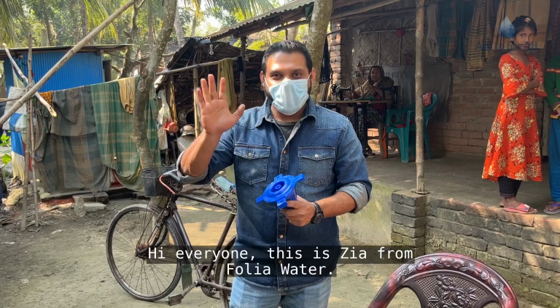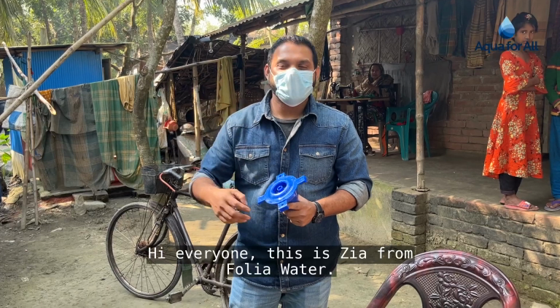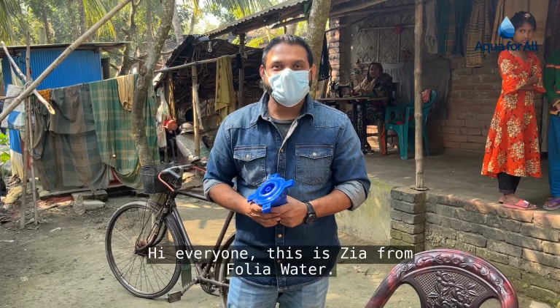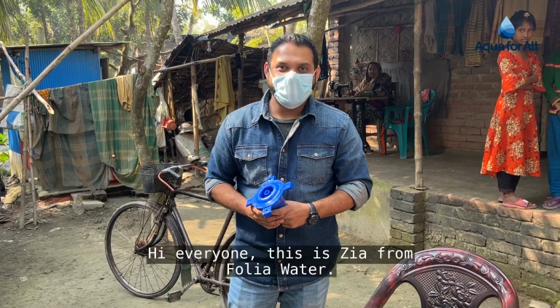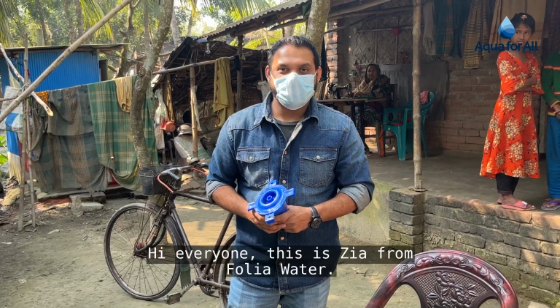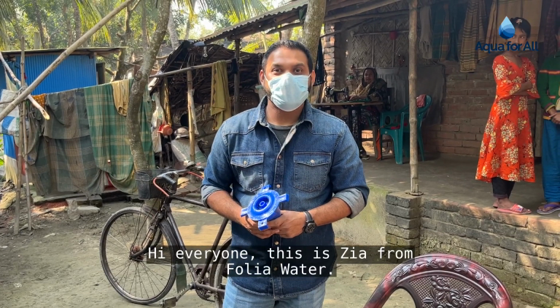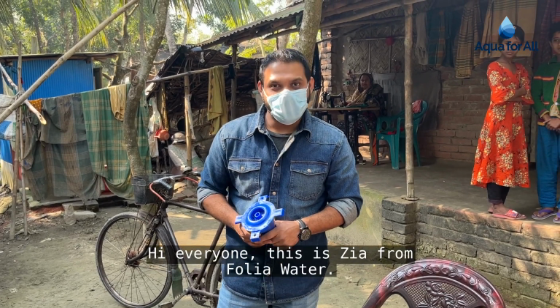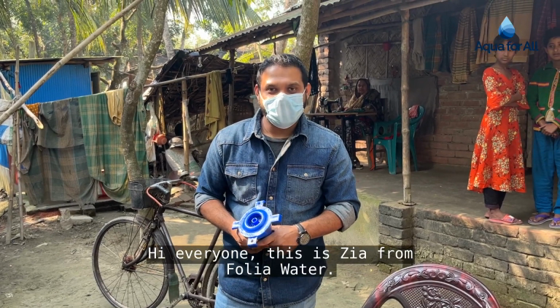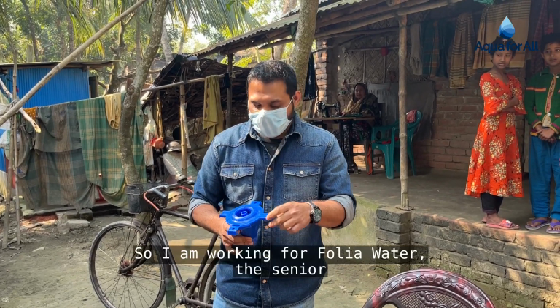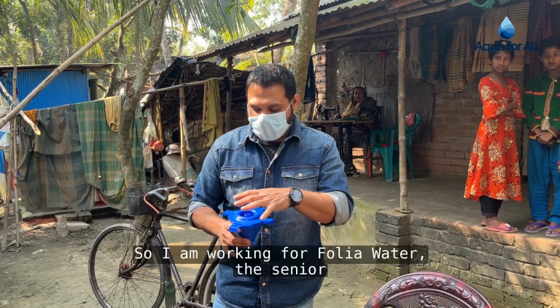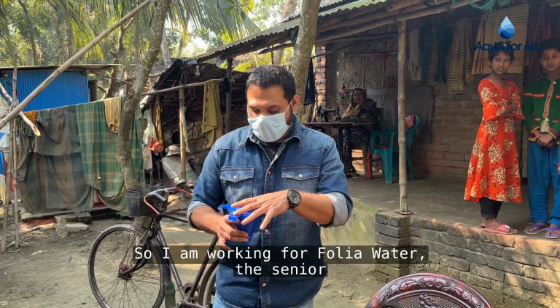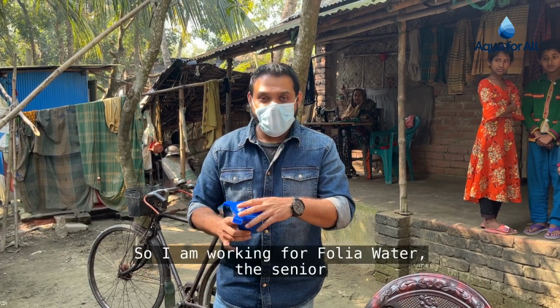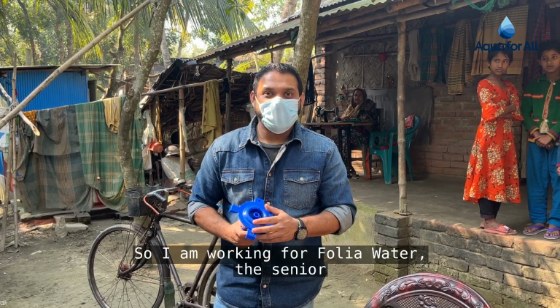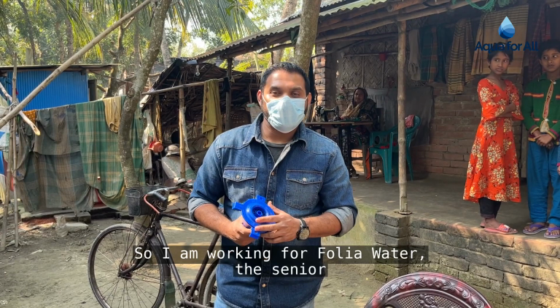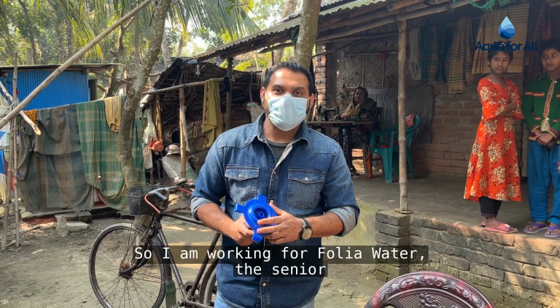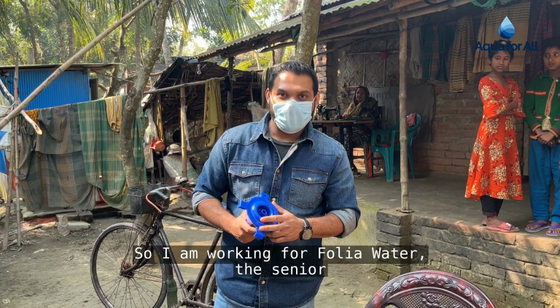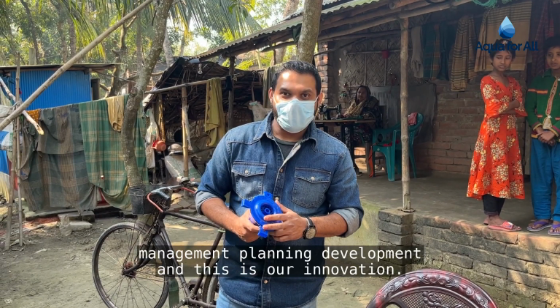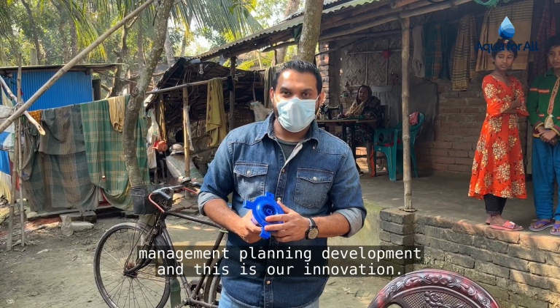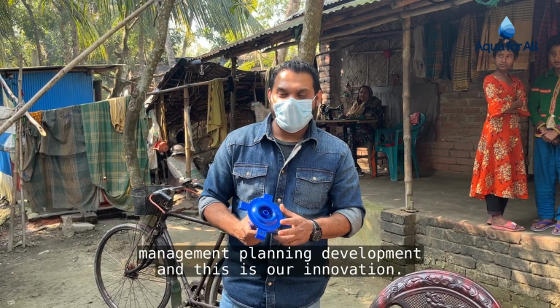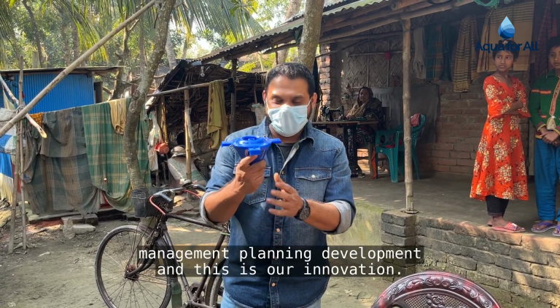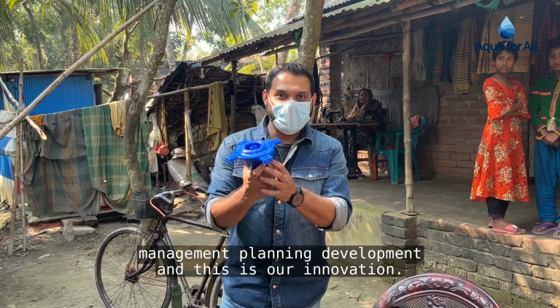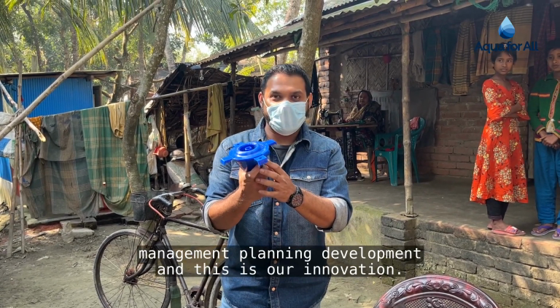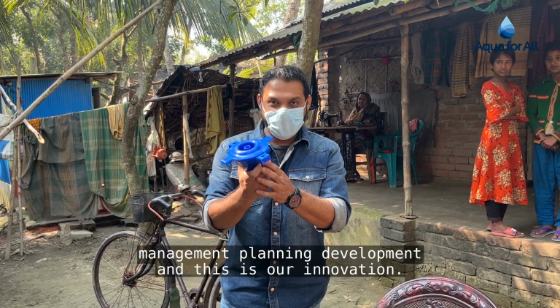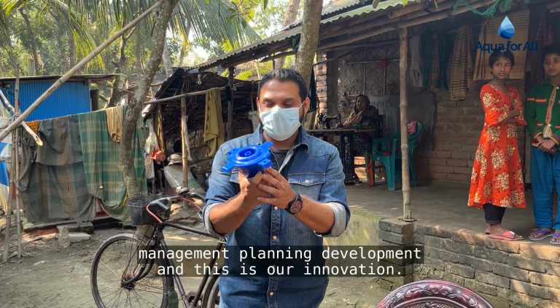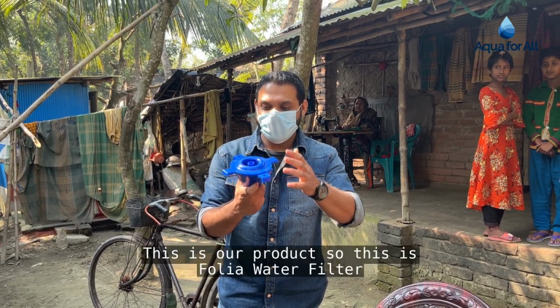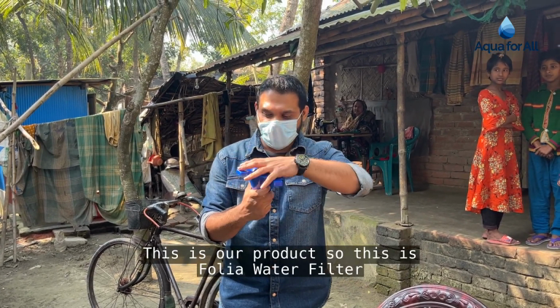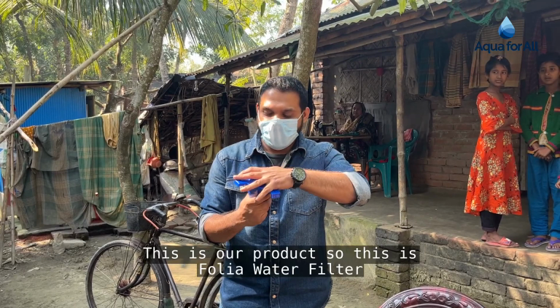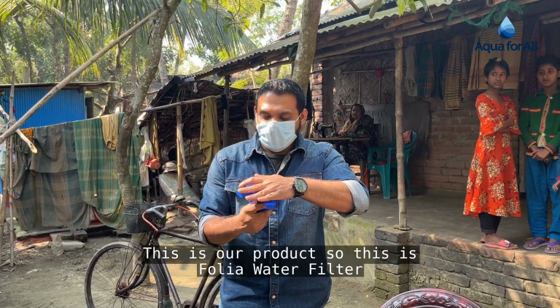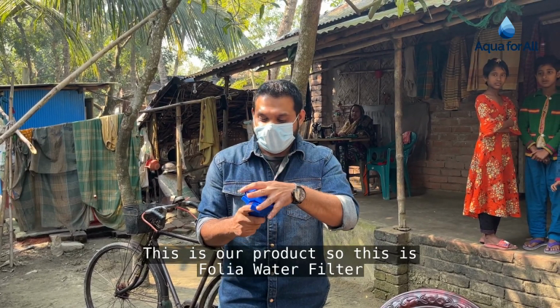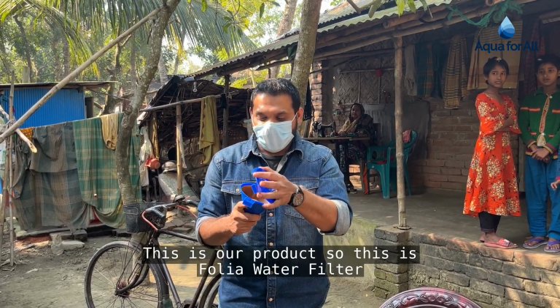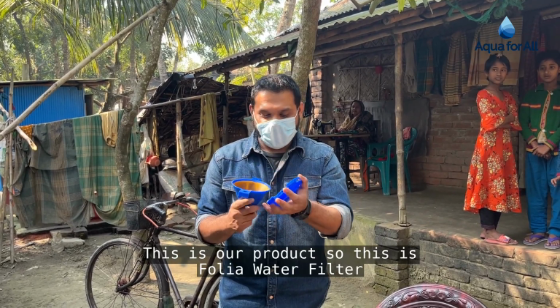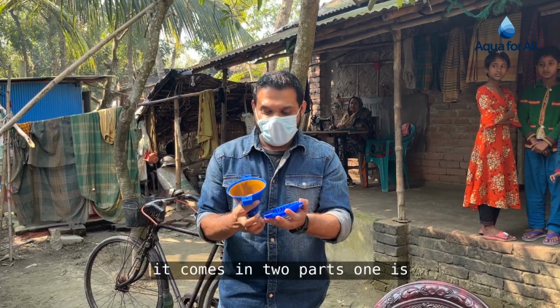Hi everyone, this is Zia from Folia Water. I am working for Folia Water as a senior manager in planning development, and this is our innovation, this is our product — the Folia Water Filter.